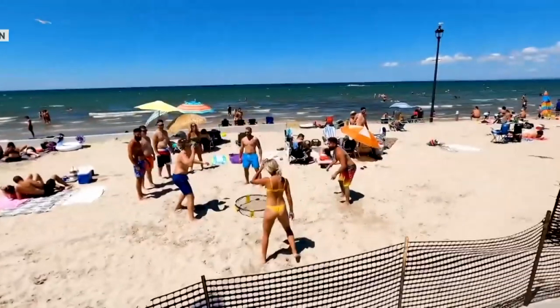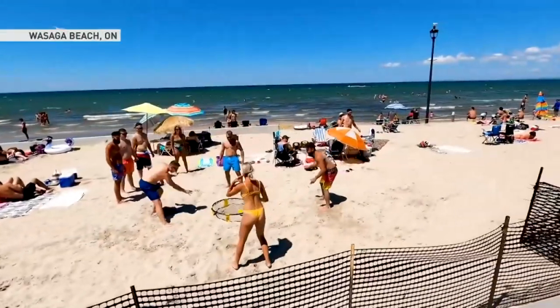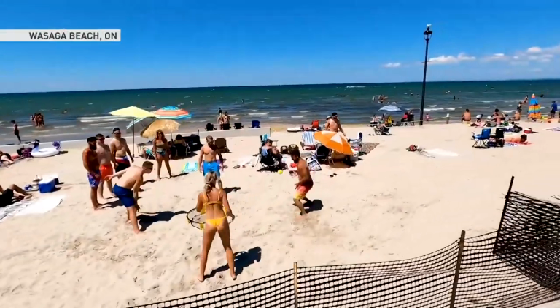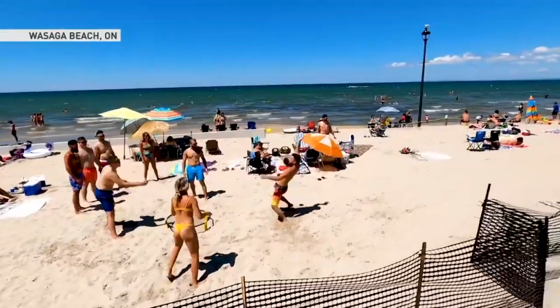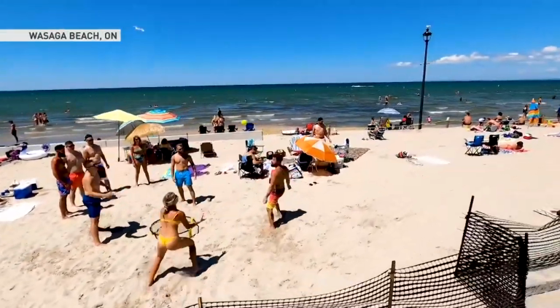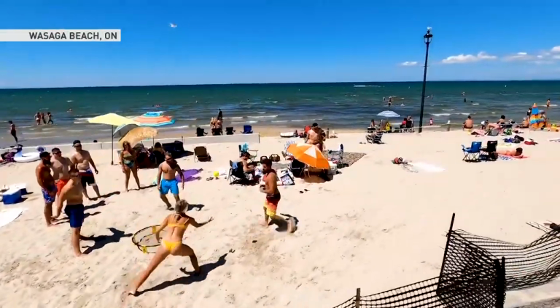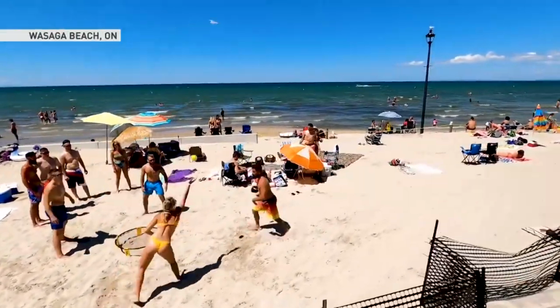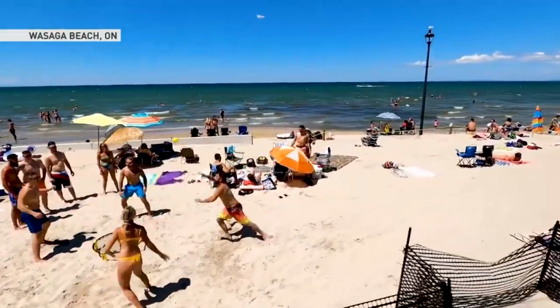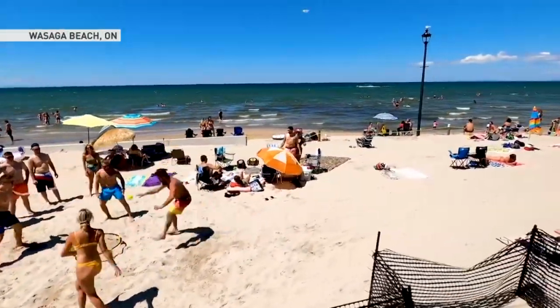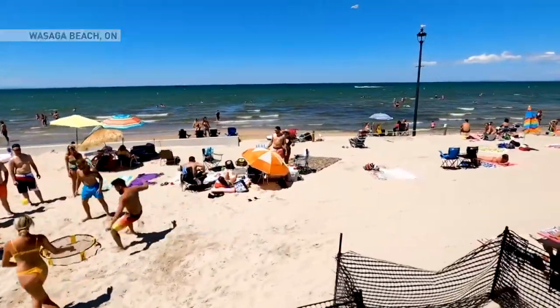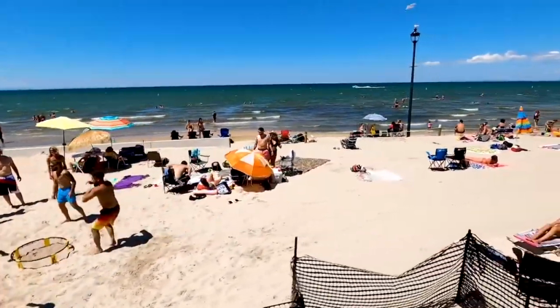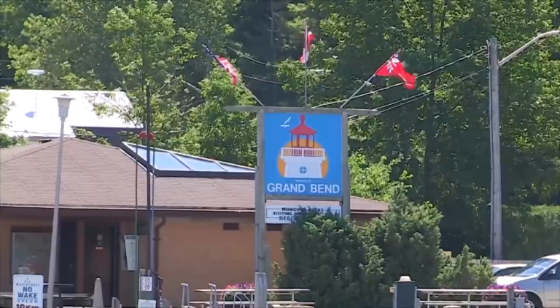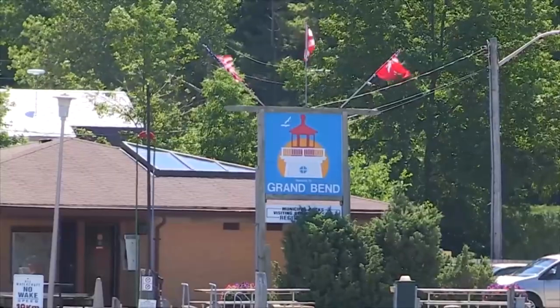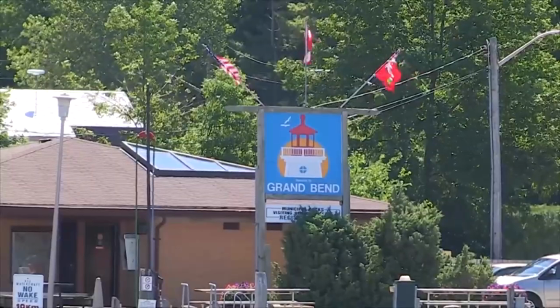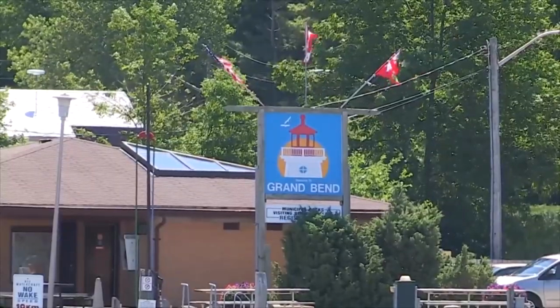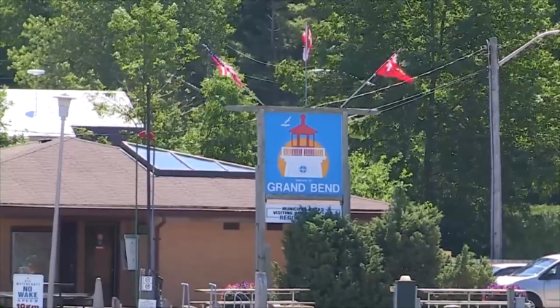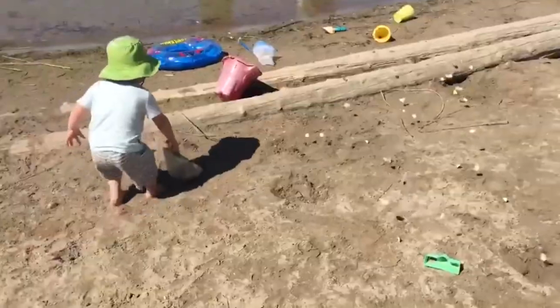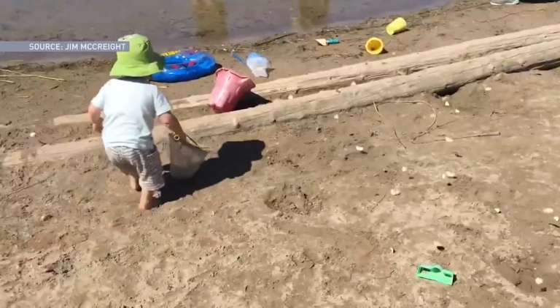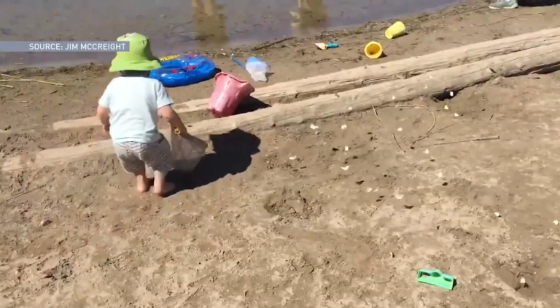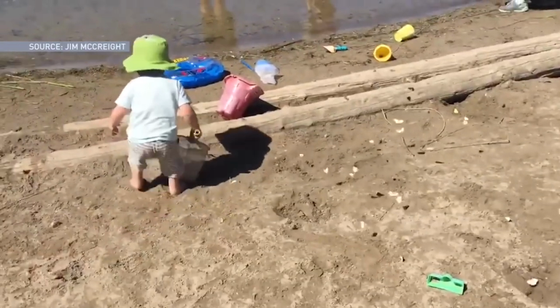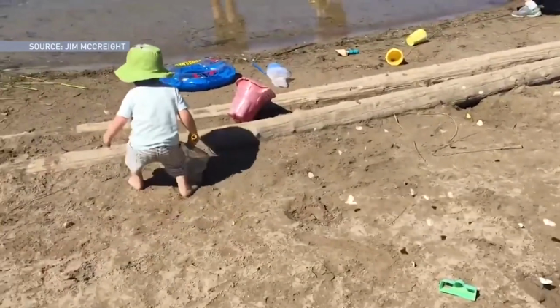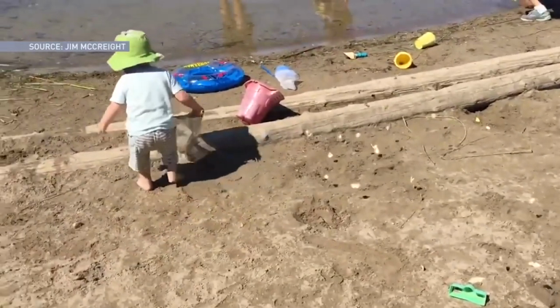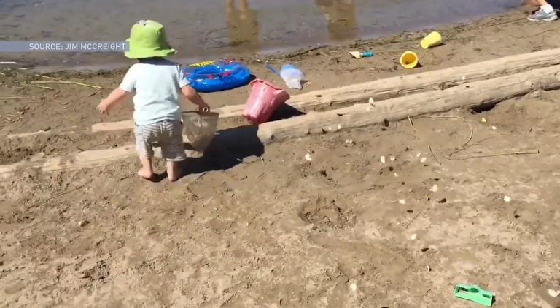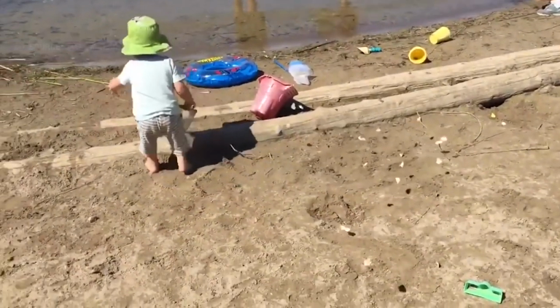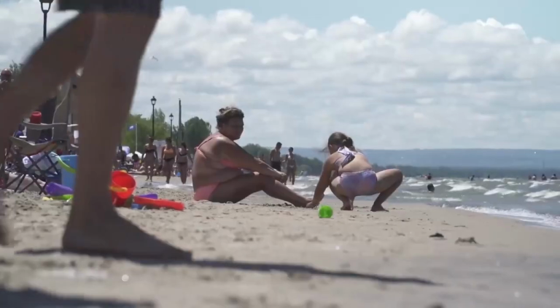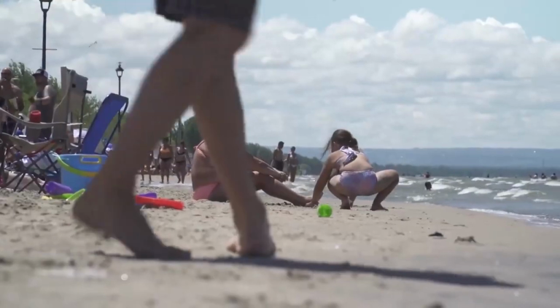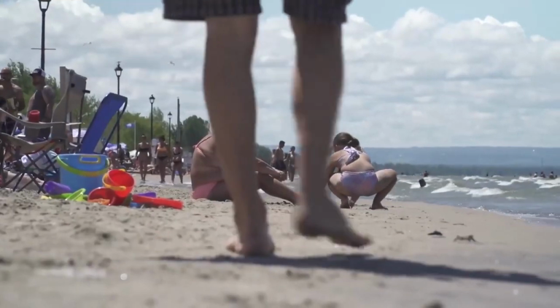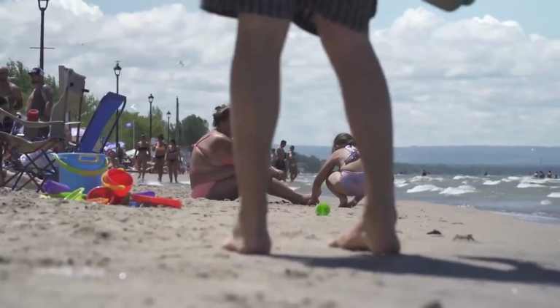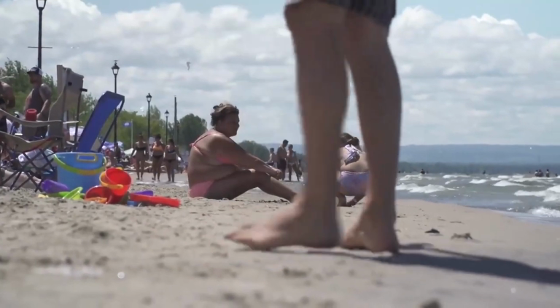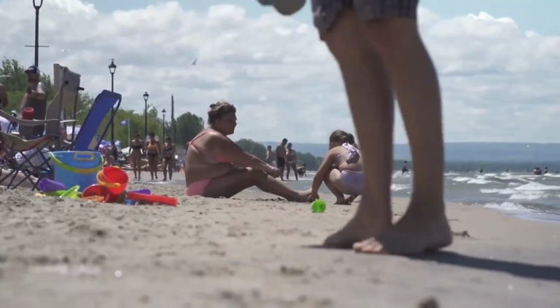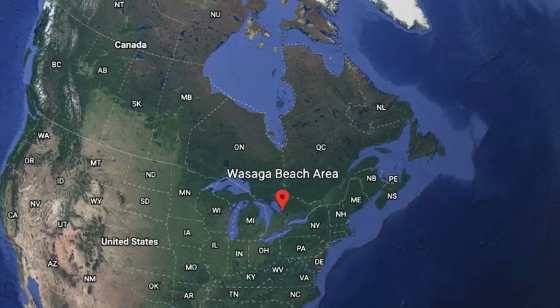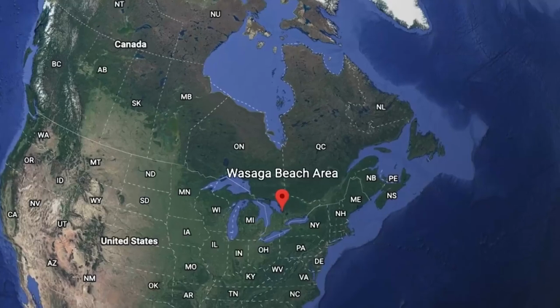If you're looking for a classic beach day spot, Wasaga Beach and Grand Bend are great for the whole family. But you may not have known, the sand you're on has existed for thousands of years.